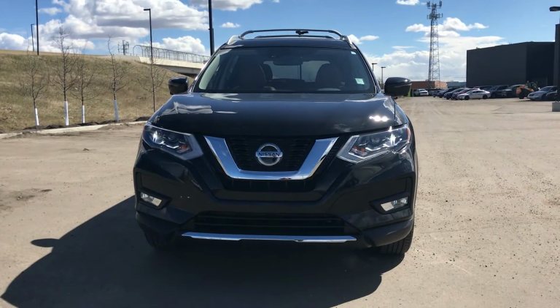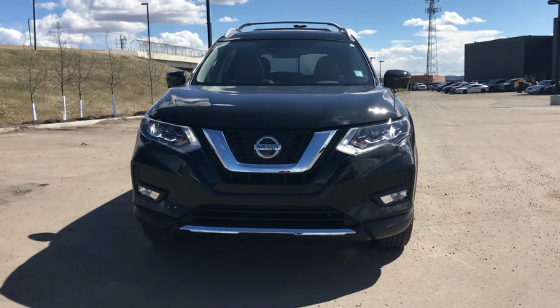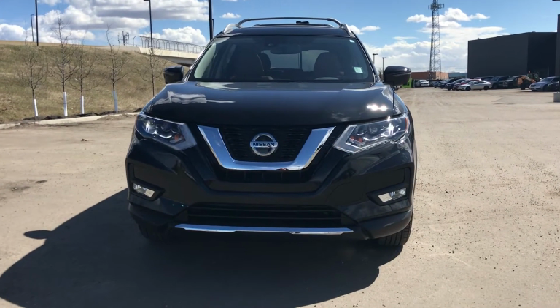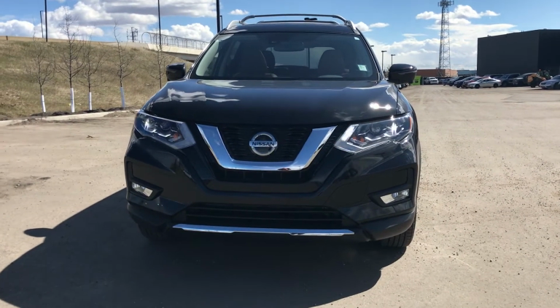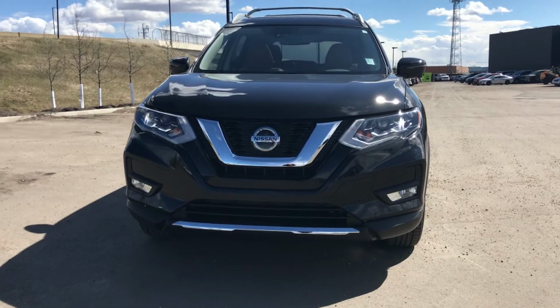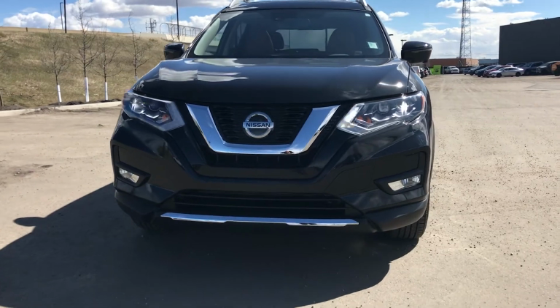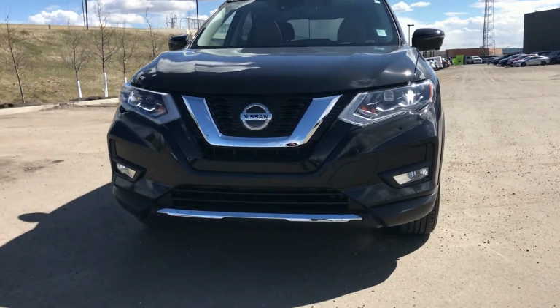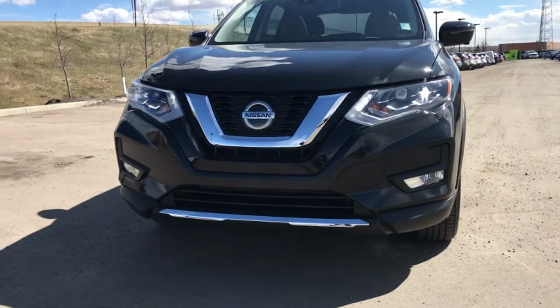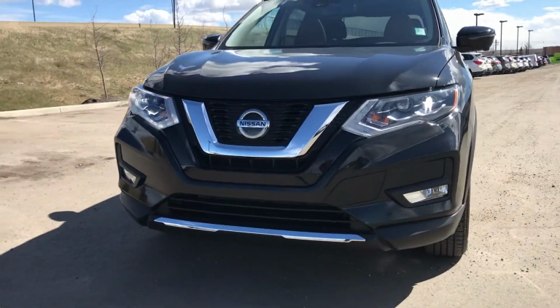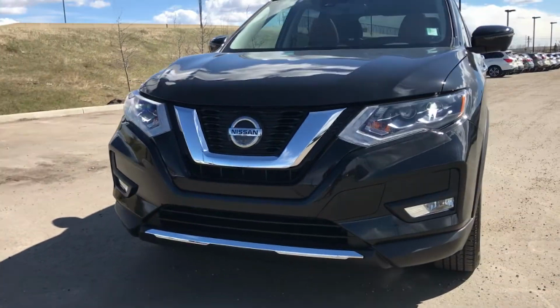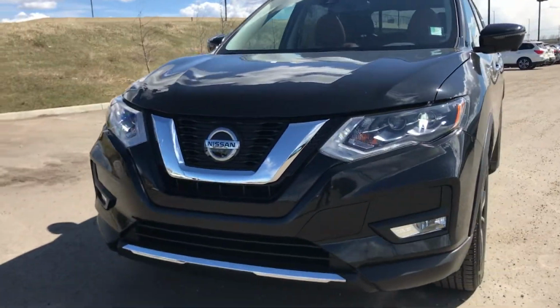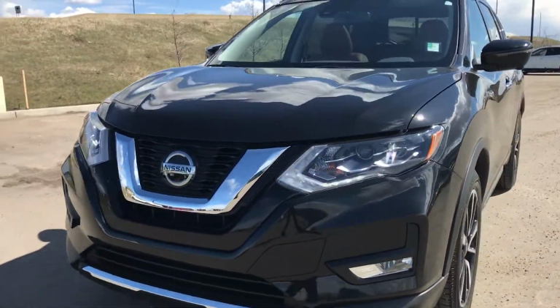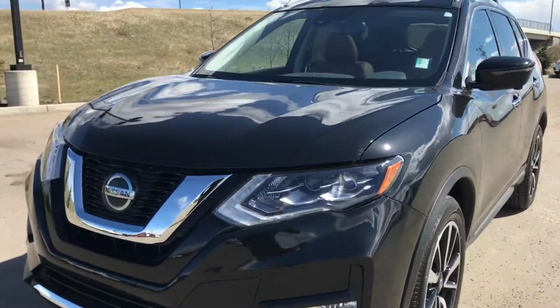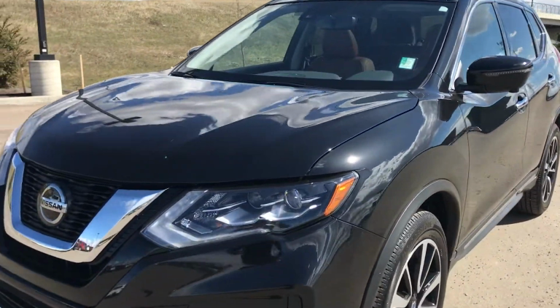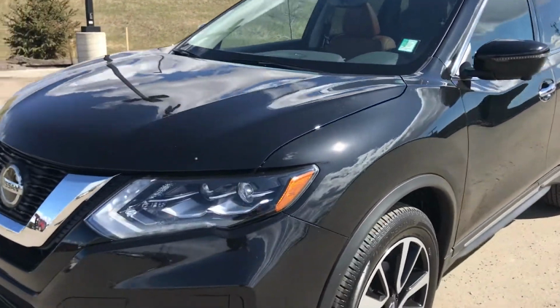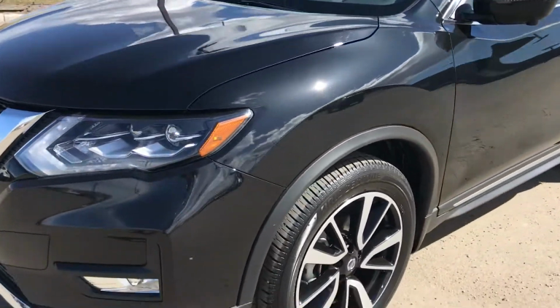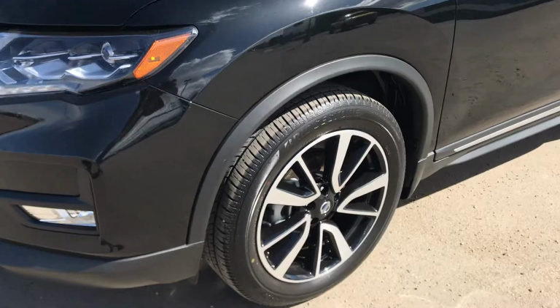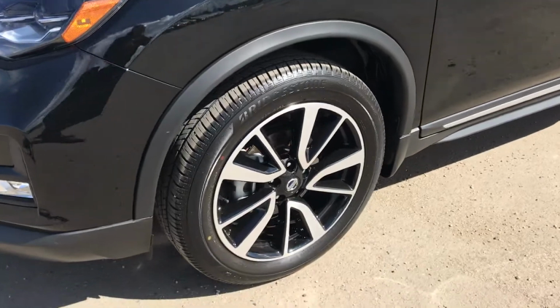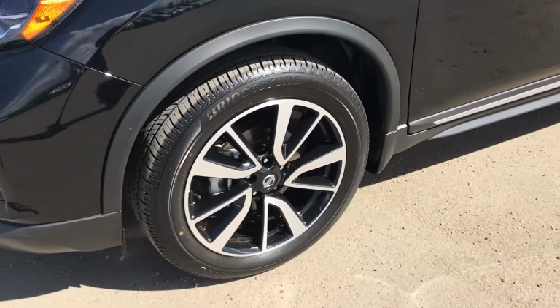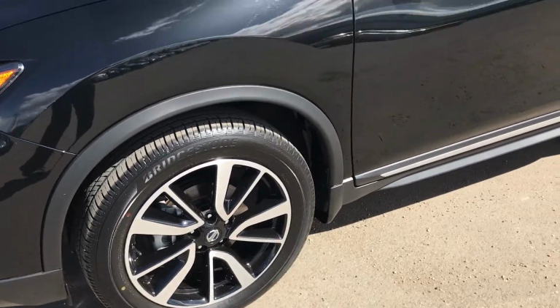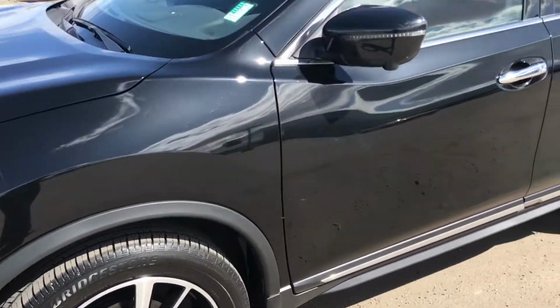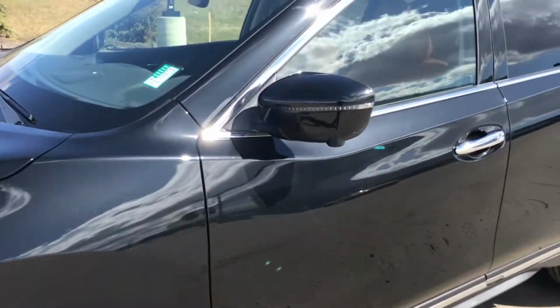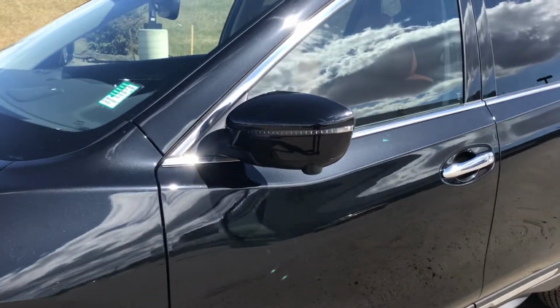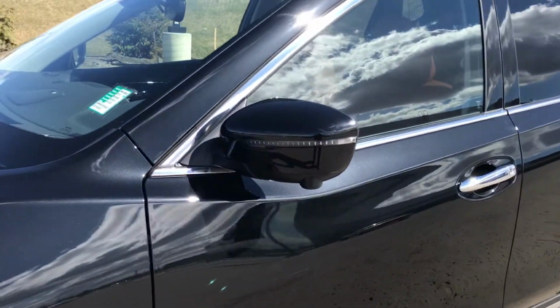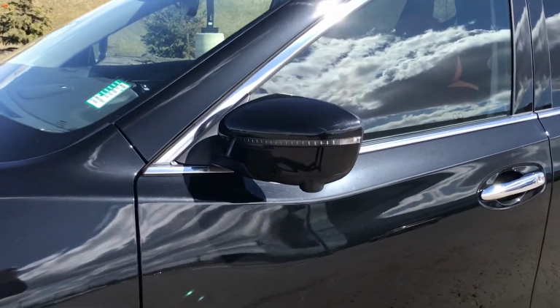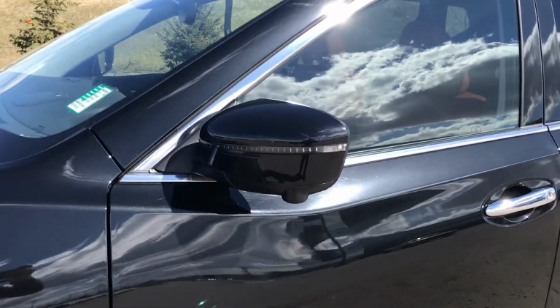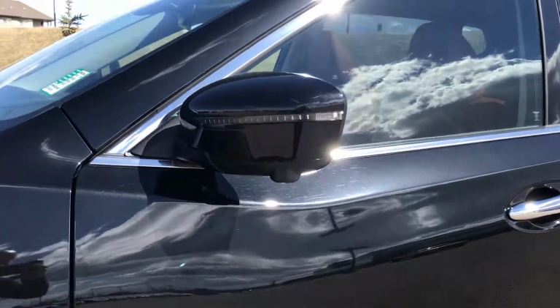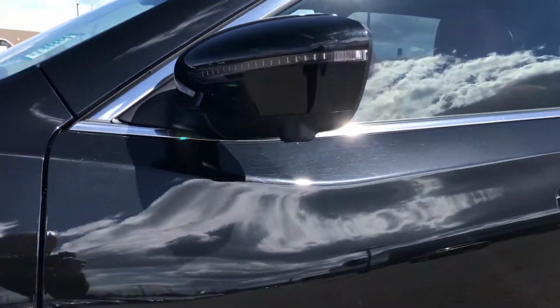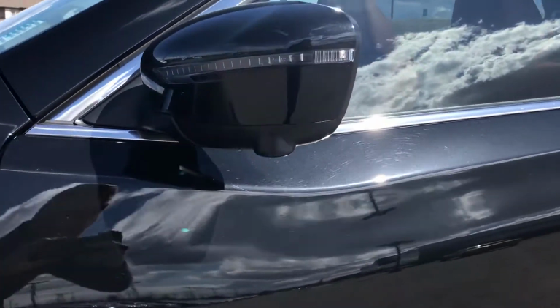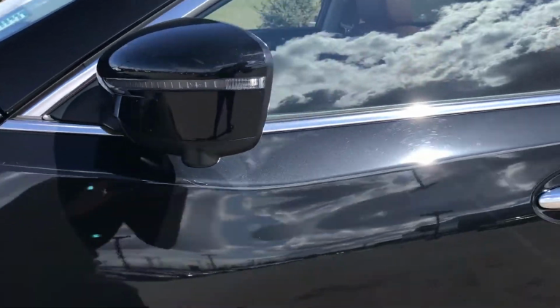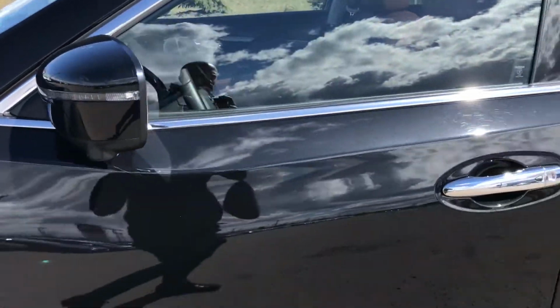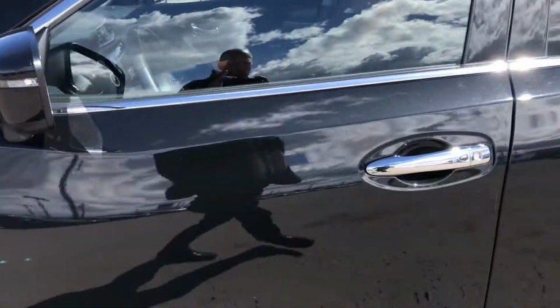Starting in the front you can see we have these beautiful LED and halogen headlights here. Coming around the side, real nice alloy wheels. You have the indicator right in the mirror as well as a camera on the bottom for your 360 view monitor.